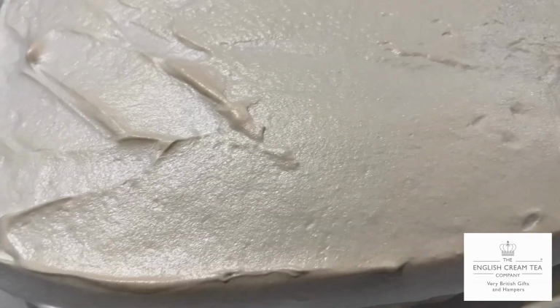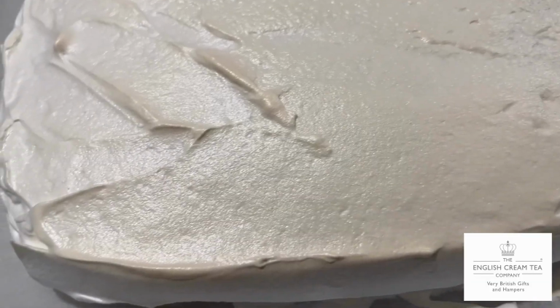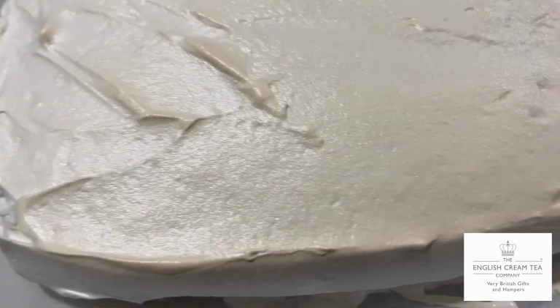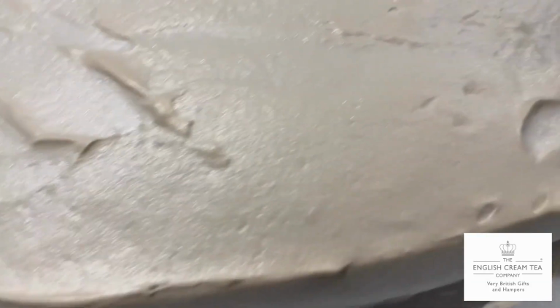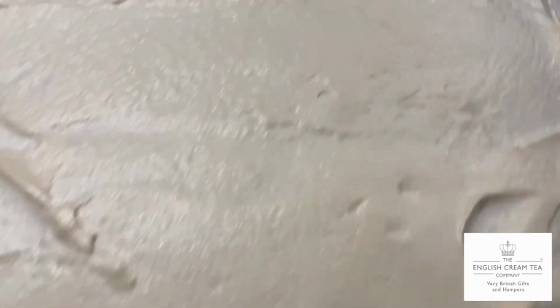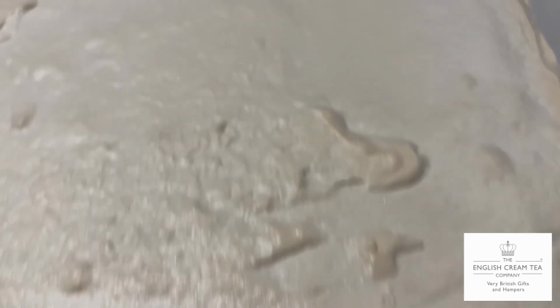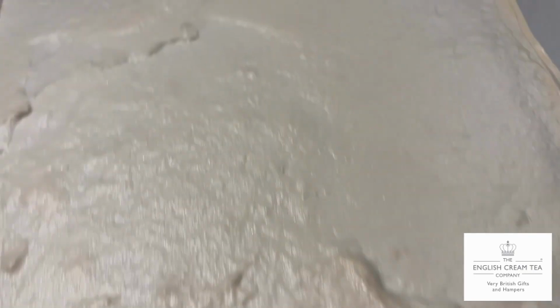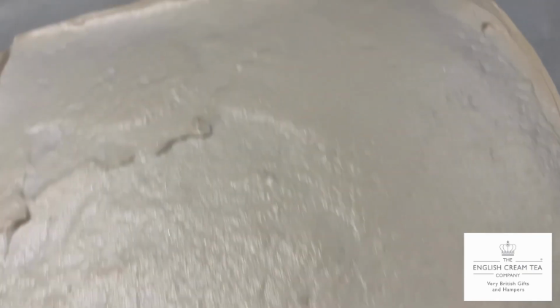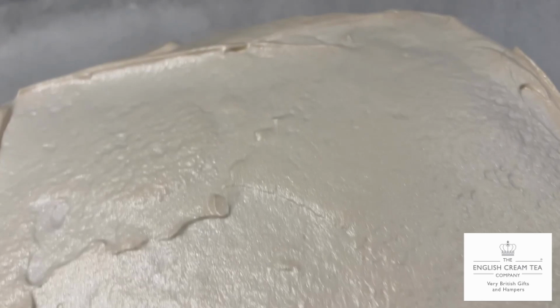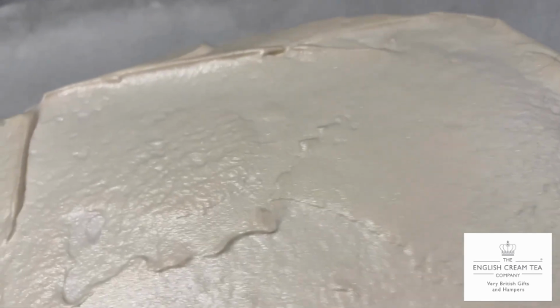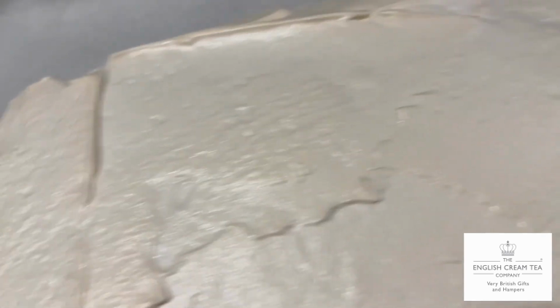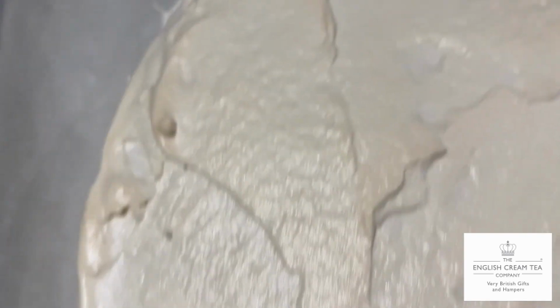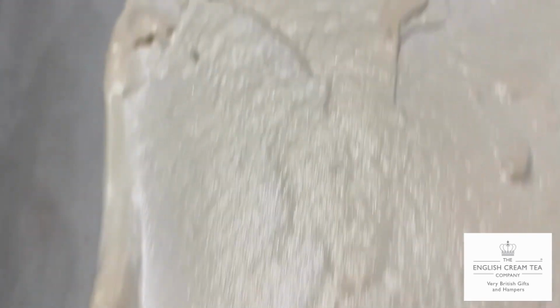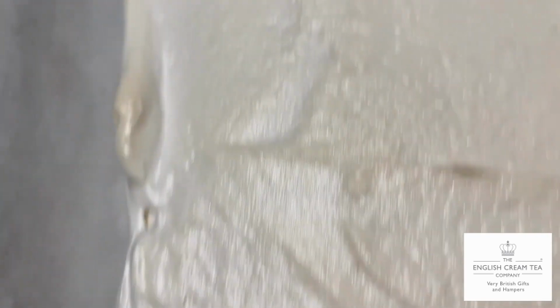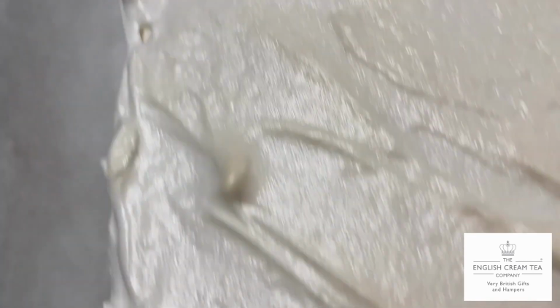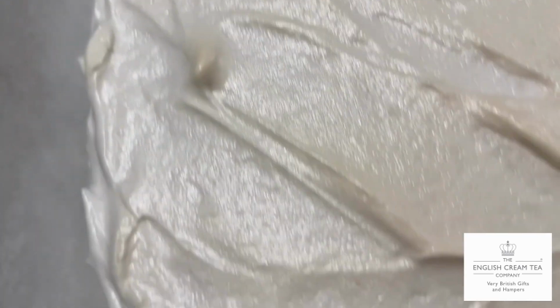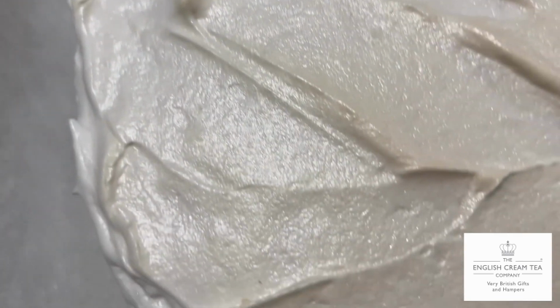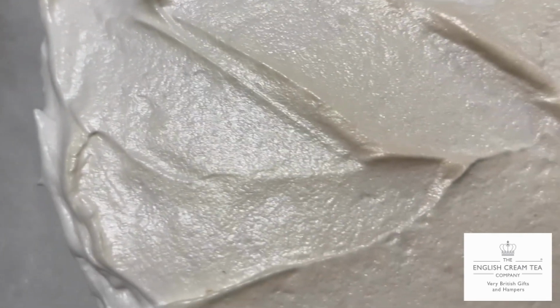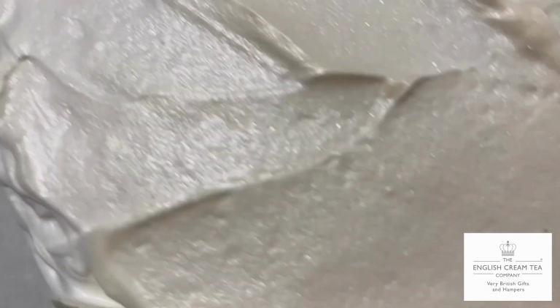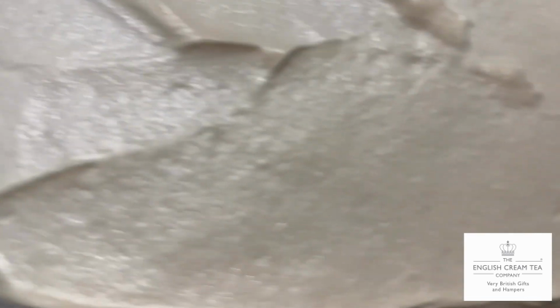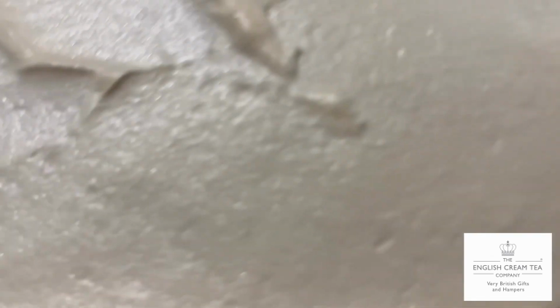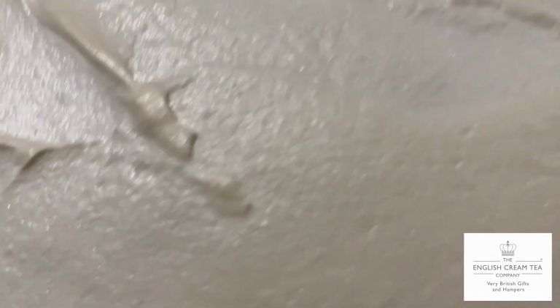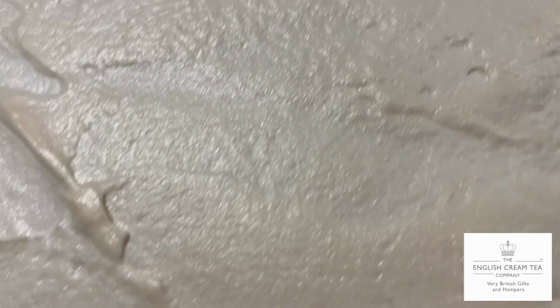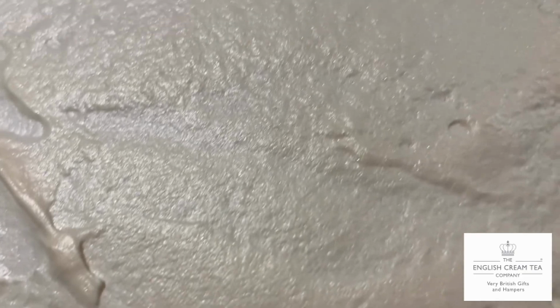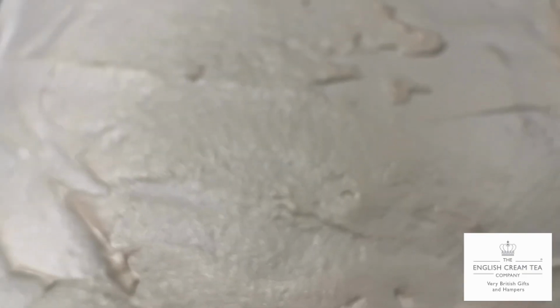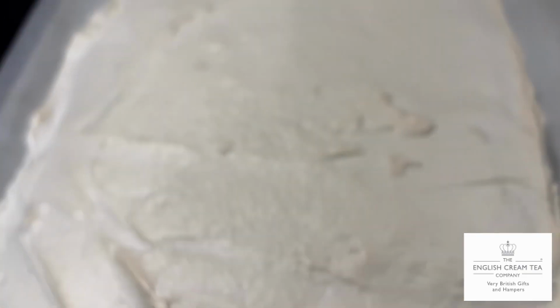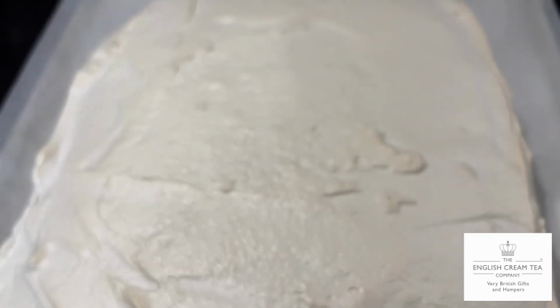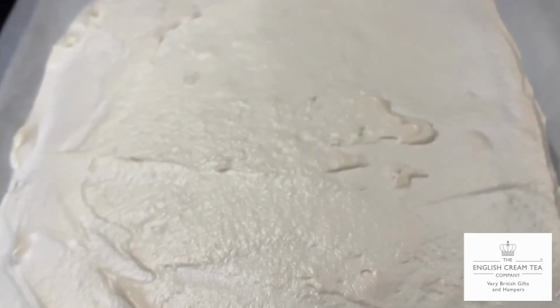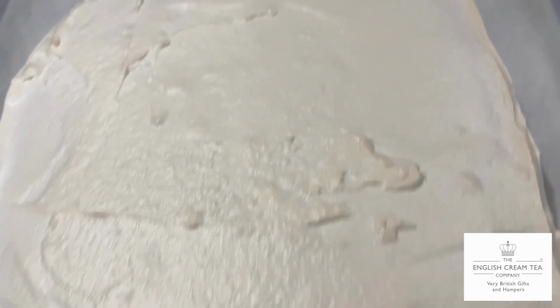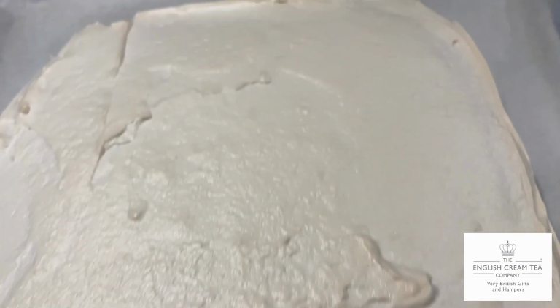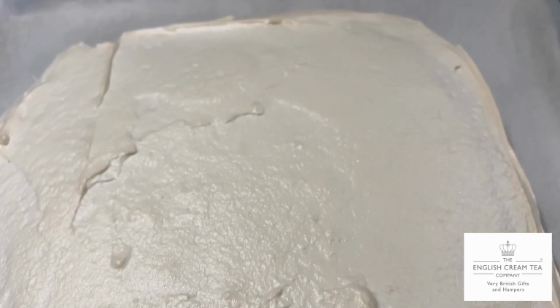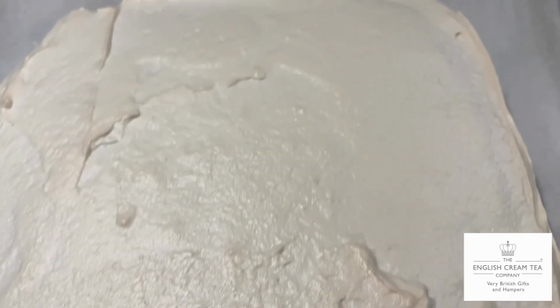It's an hour later and it's cooked and out of the oven. The inside will be marshmallowy and the outside has a light crust on it. Oh, Mr Pavlova, where have you been all my life?